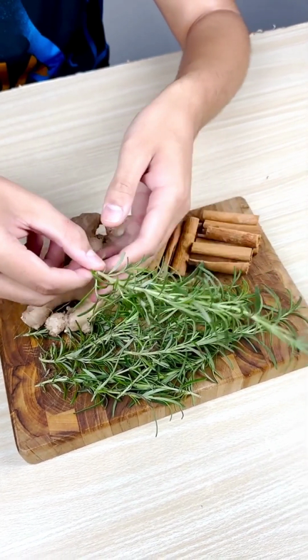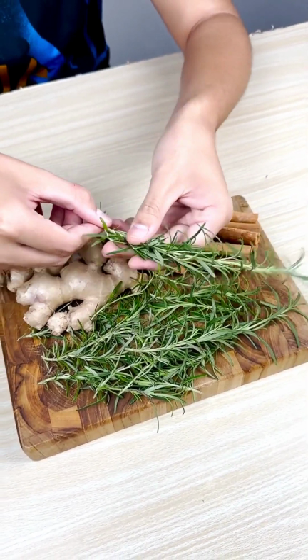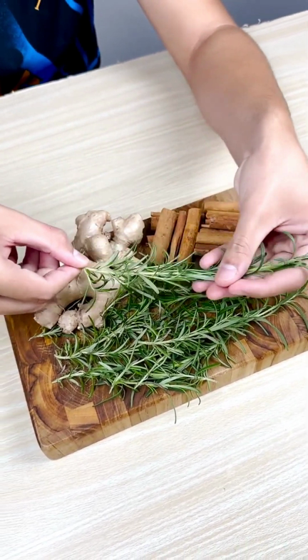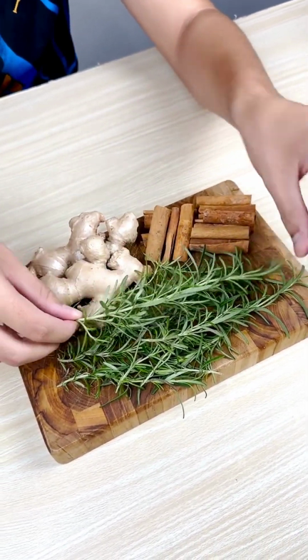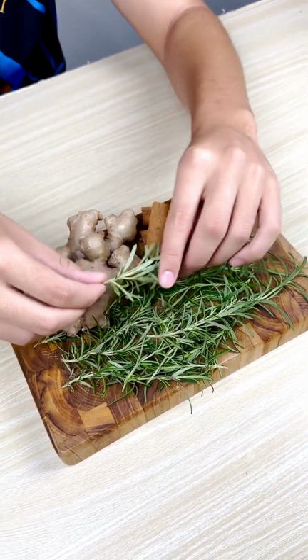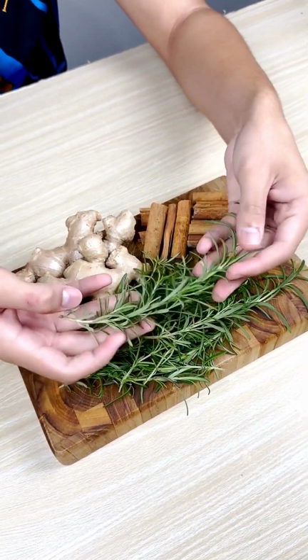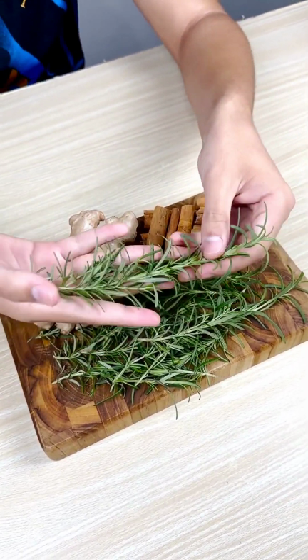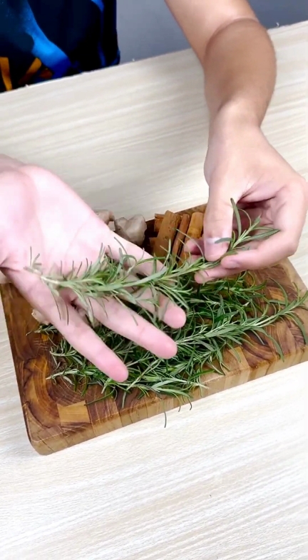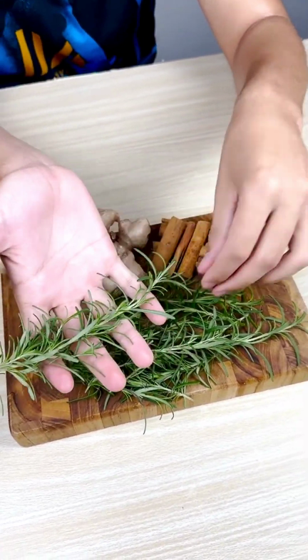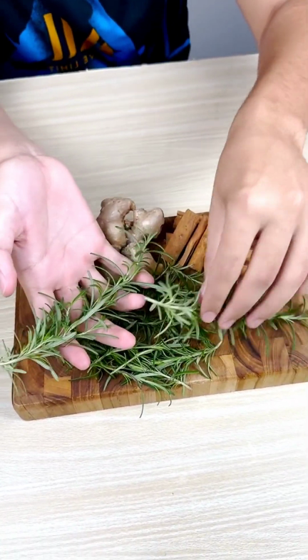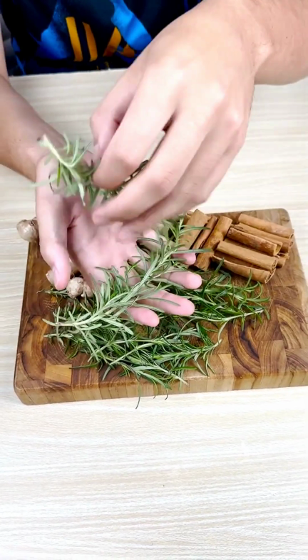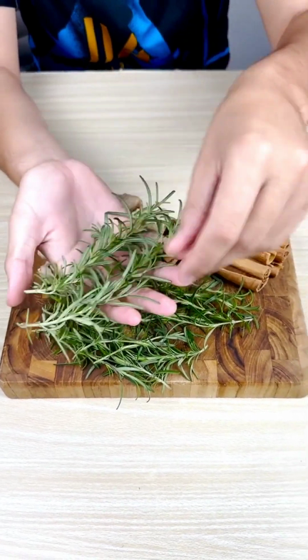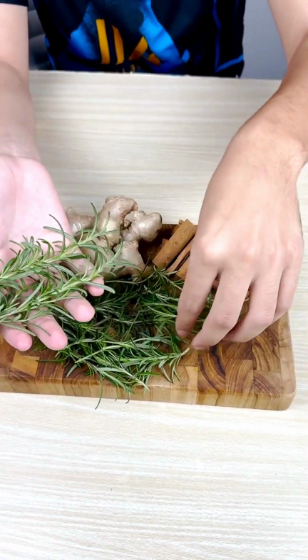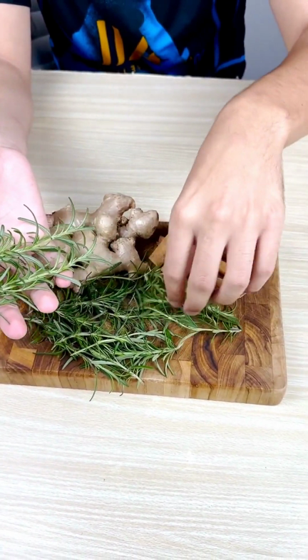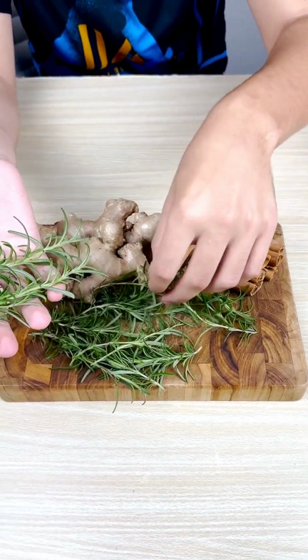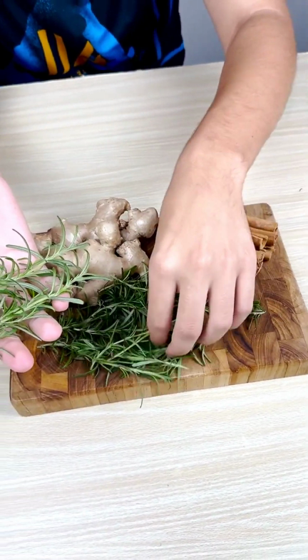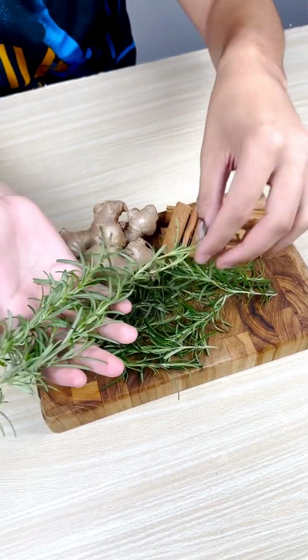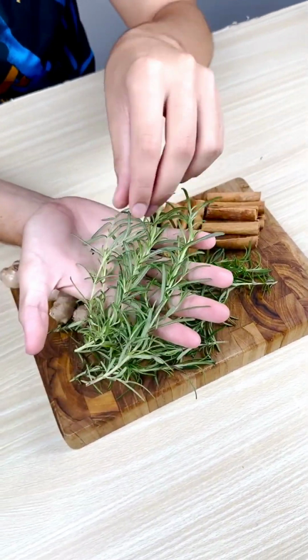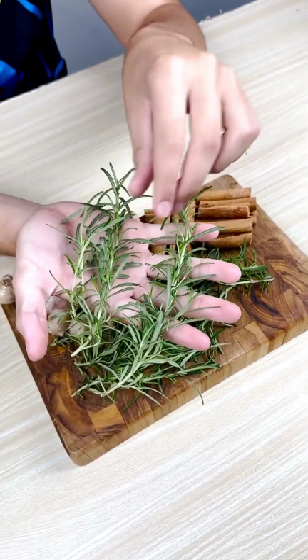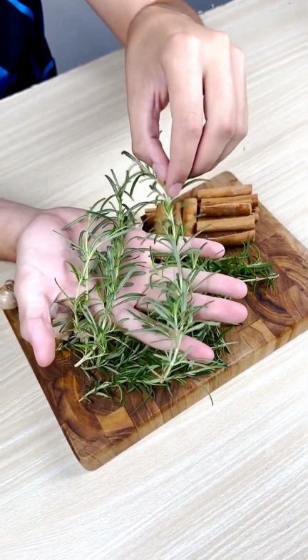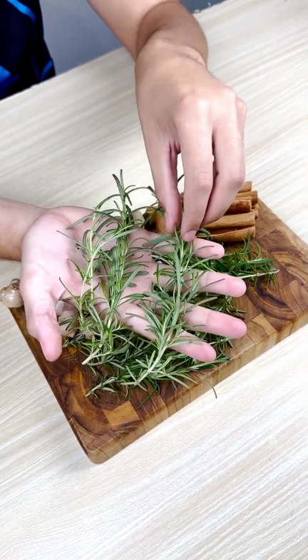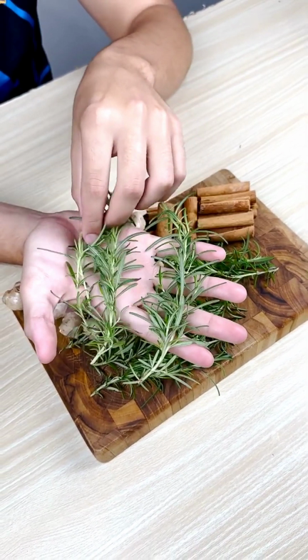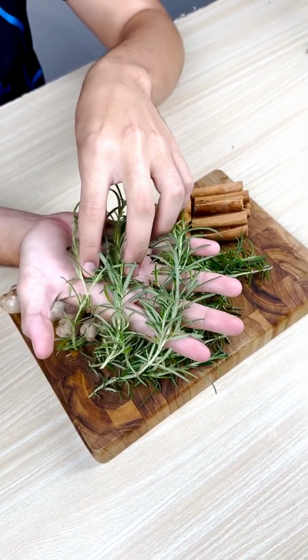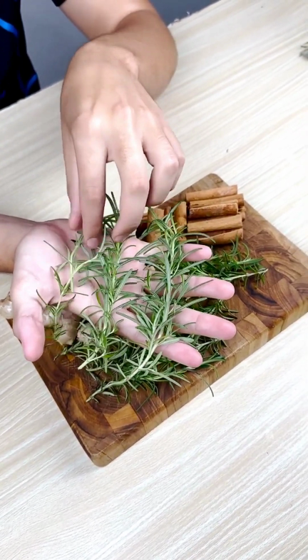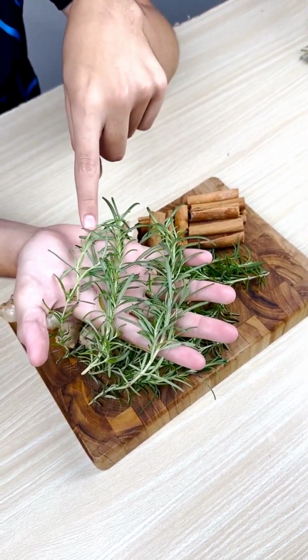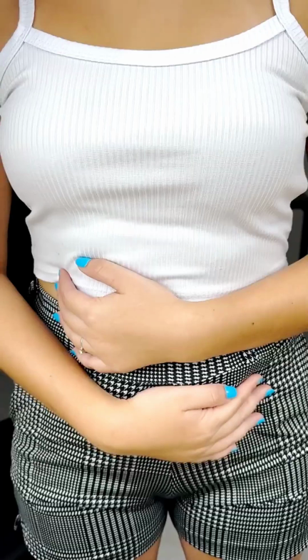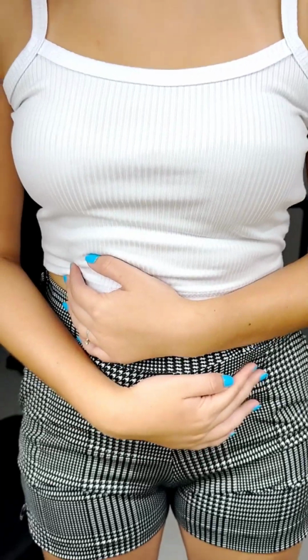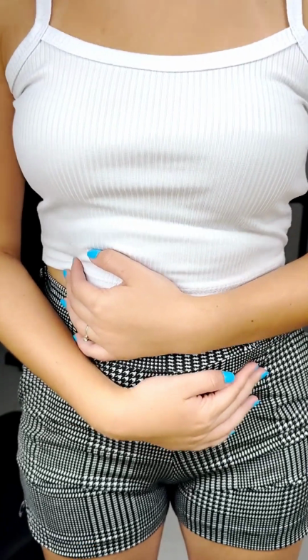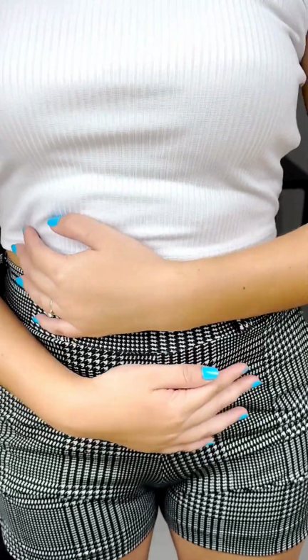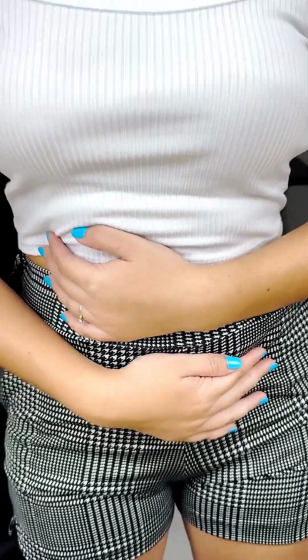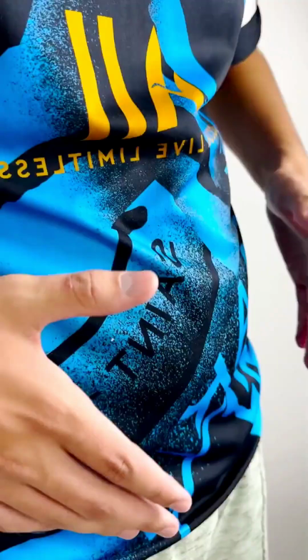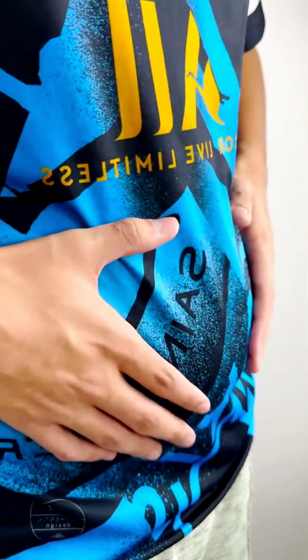But before revealing what putting rosemary on your knees is good for, let me tell you some uses of rosemary that will be helpful in your daily life. First, it eliminates flatulence, heartburn, and bloating.